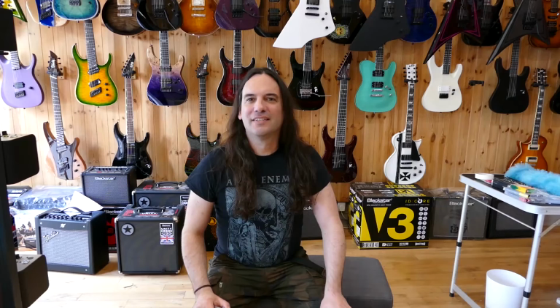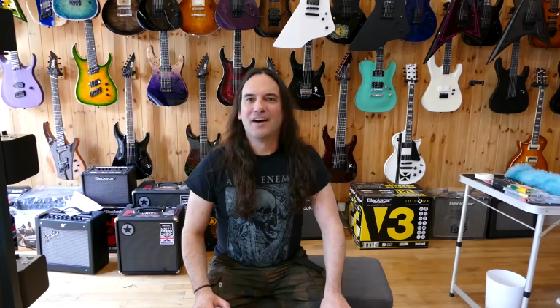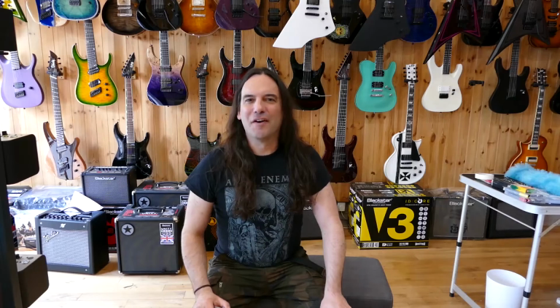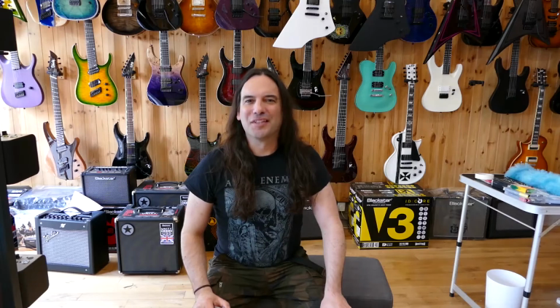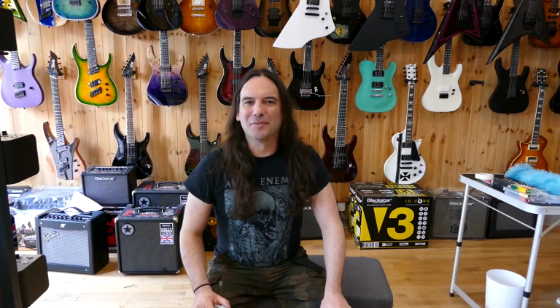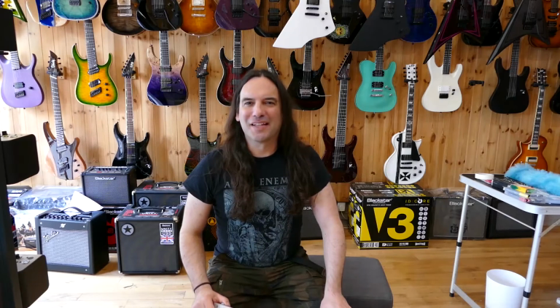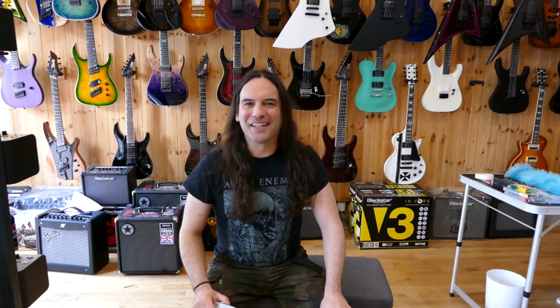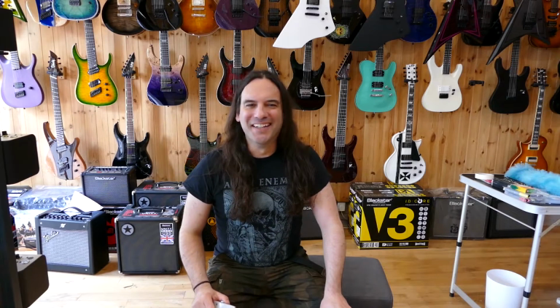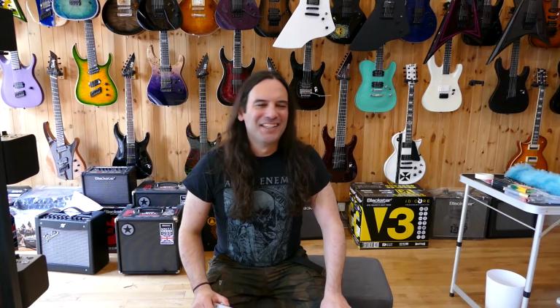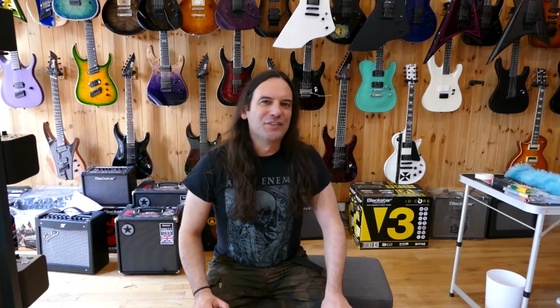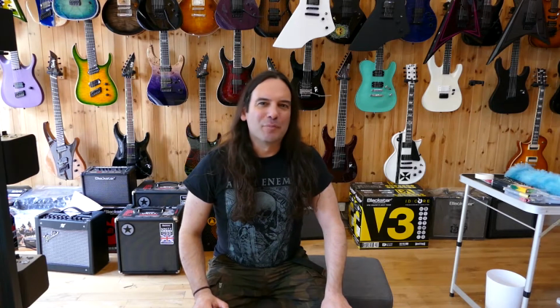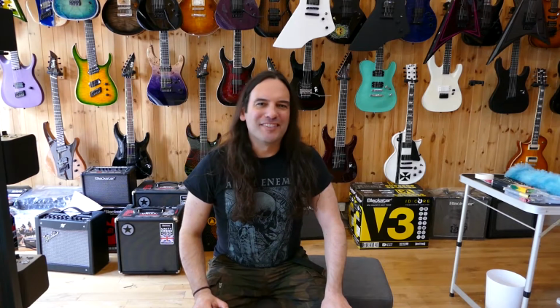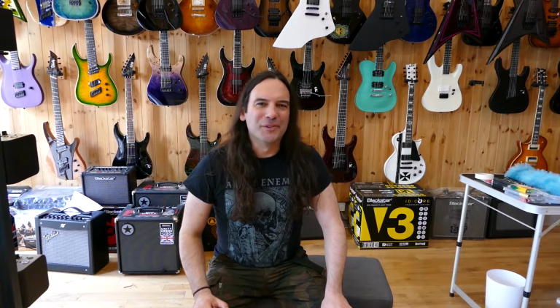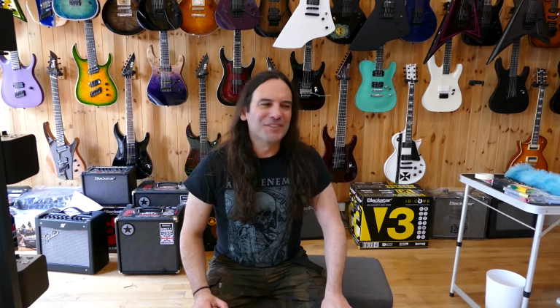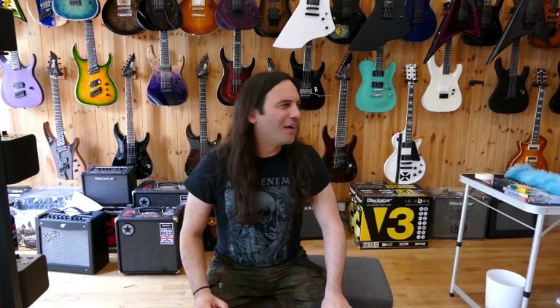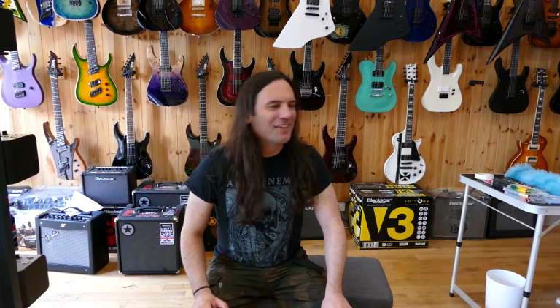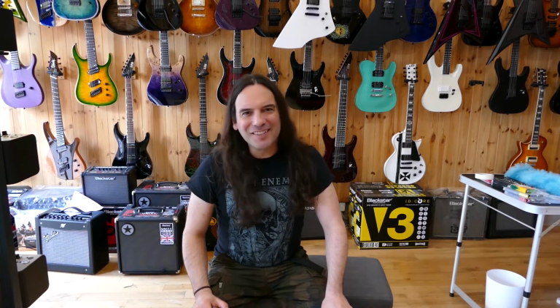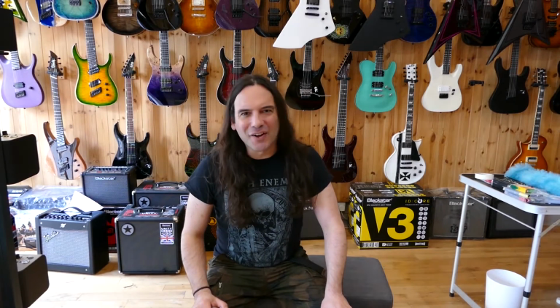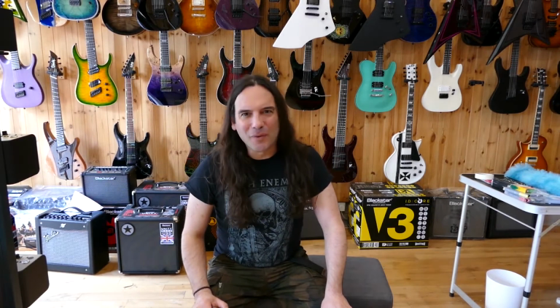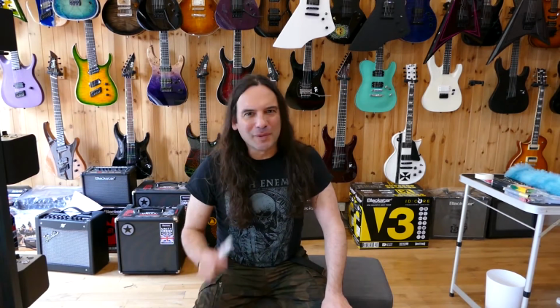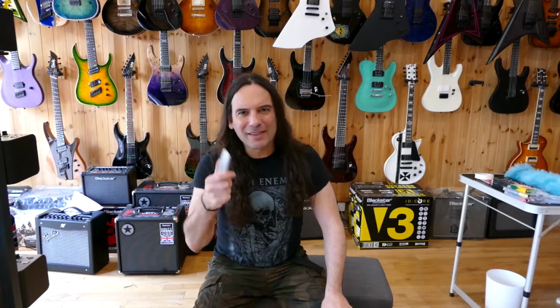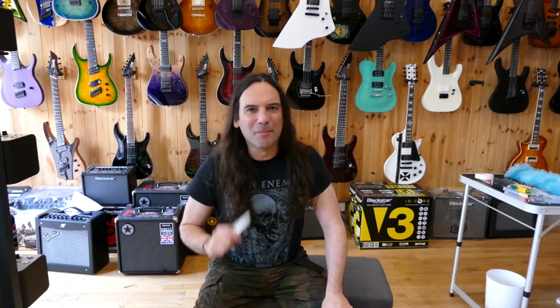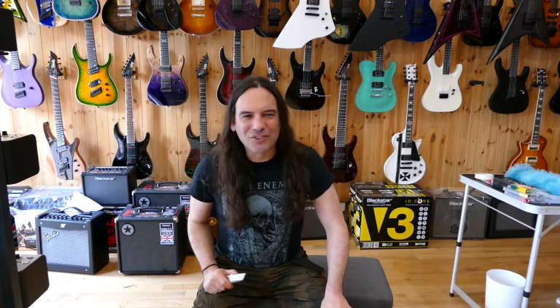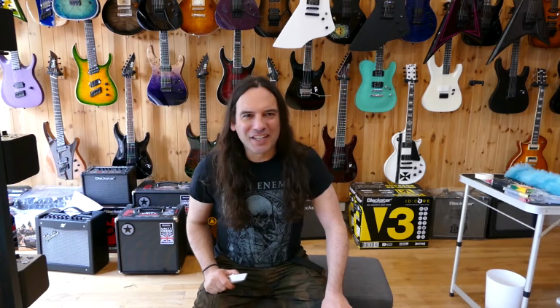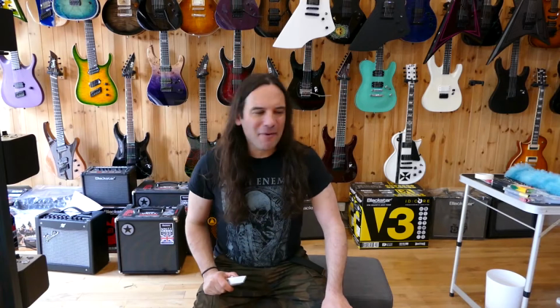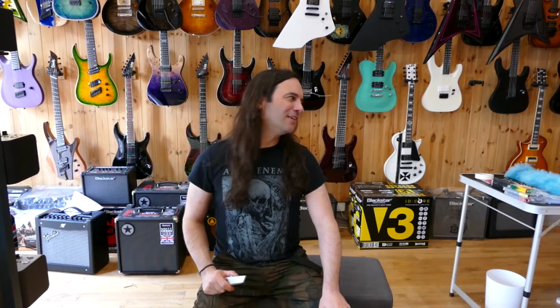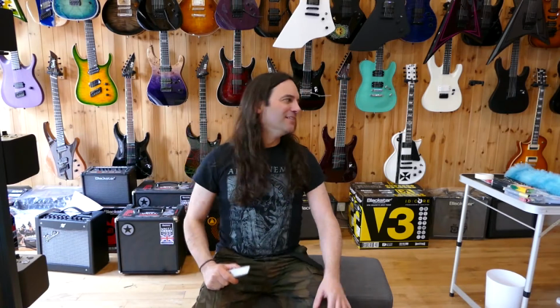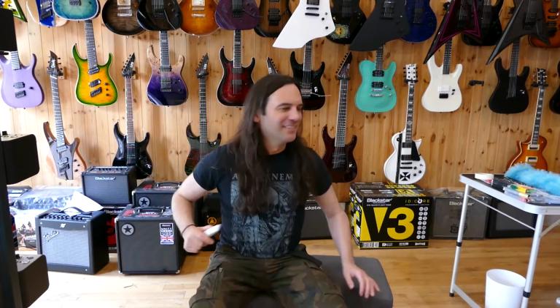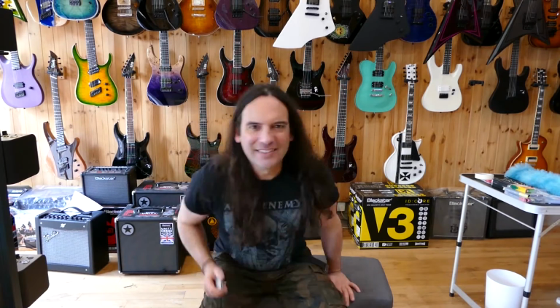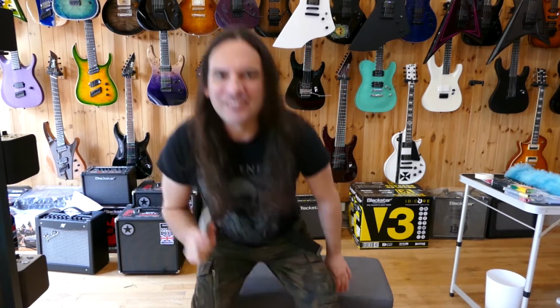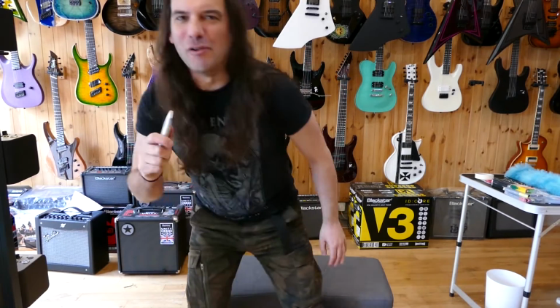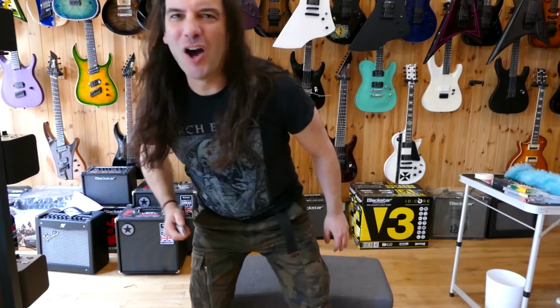Hi folks, Dan from Live Louder here. Something pretty cool has arrived today, so we'll do a little unboxing now. Let's see what we've got.